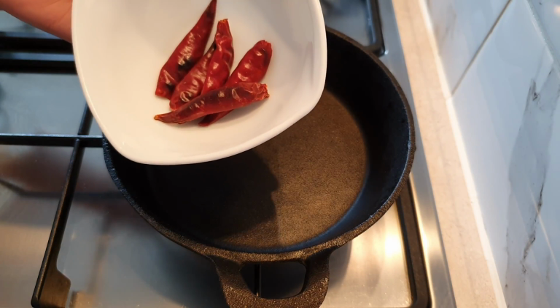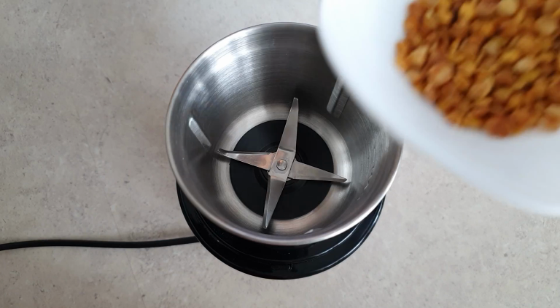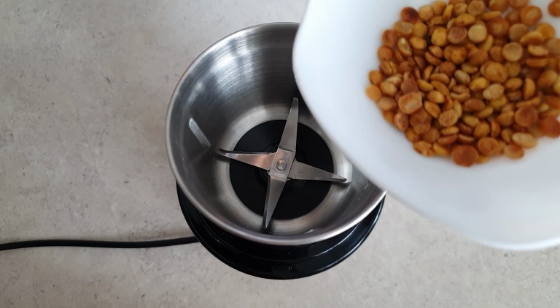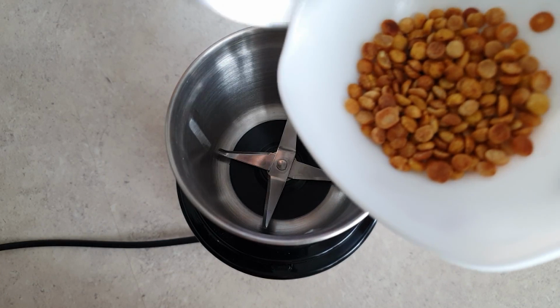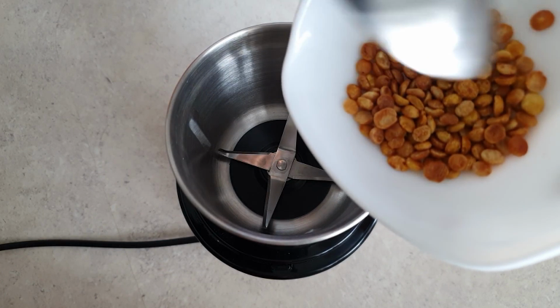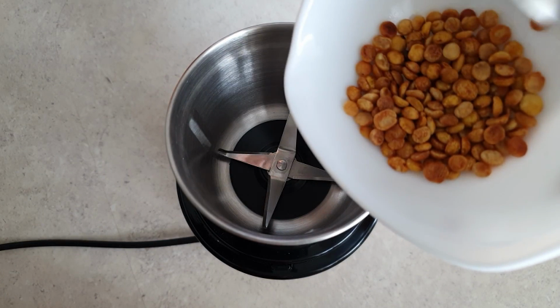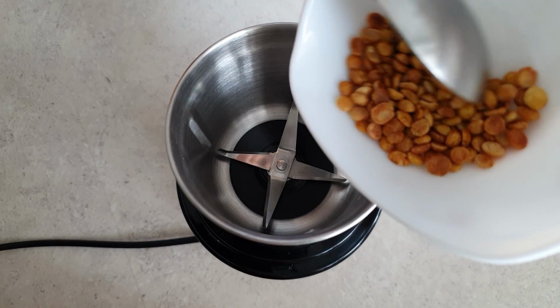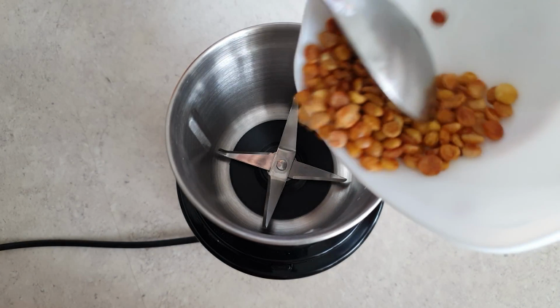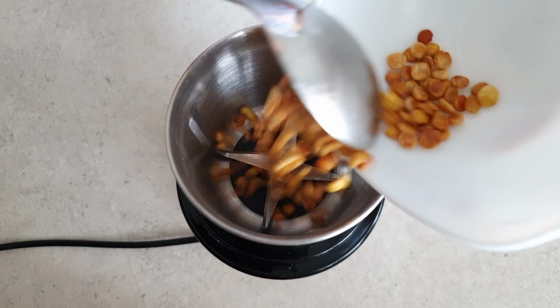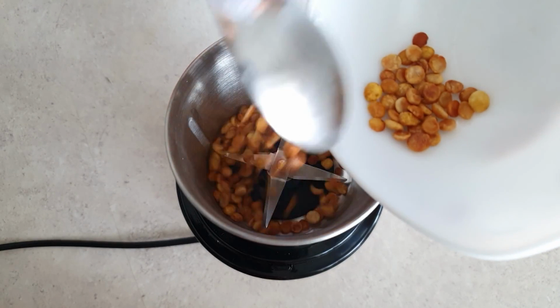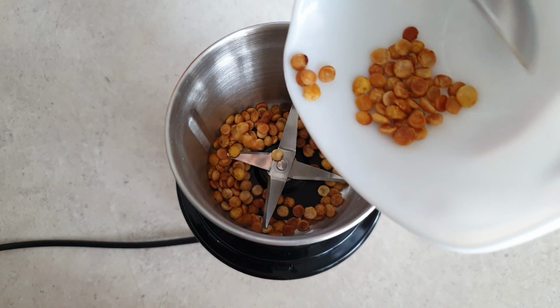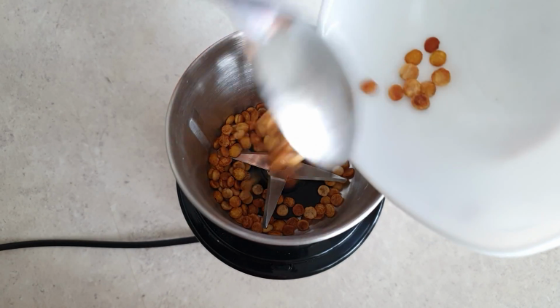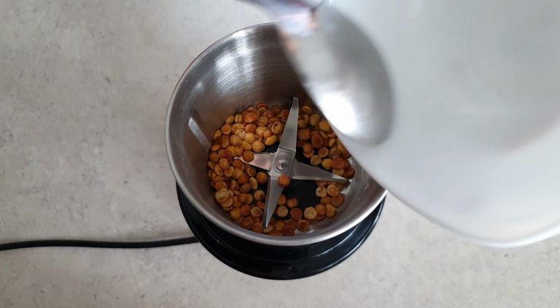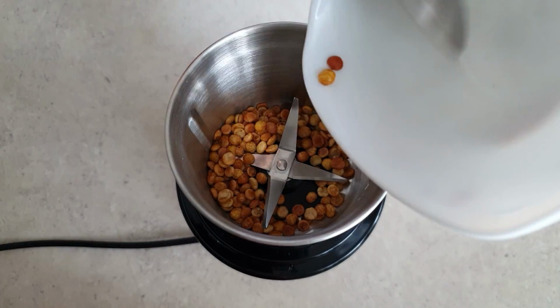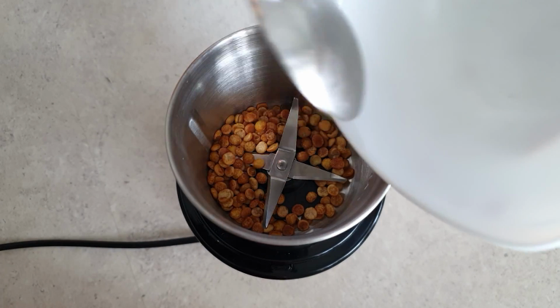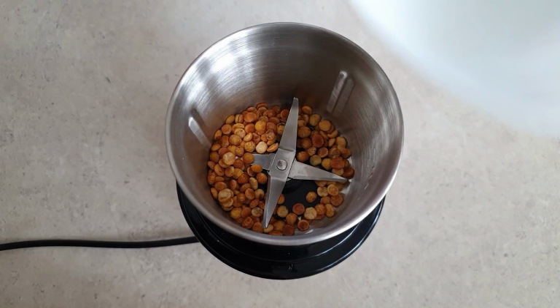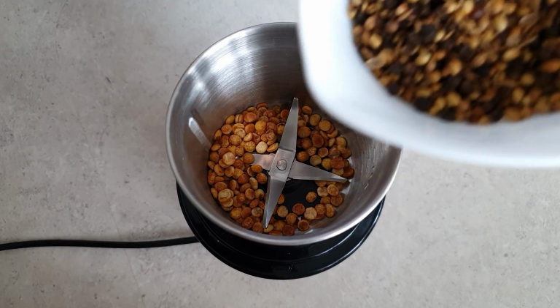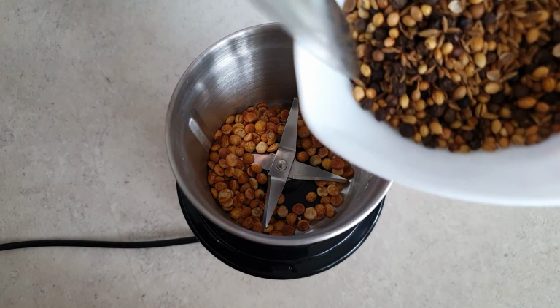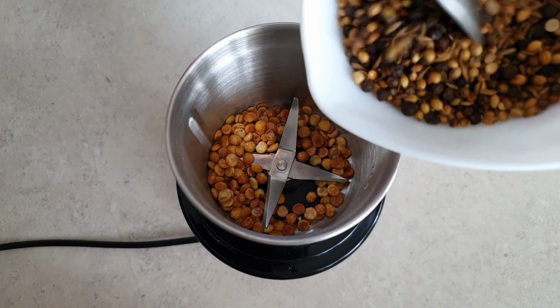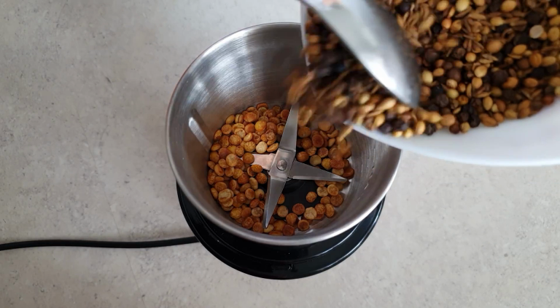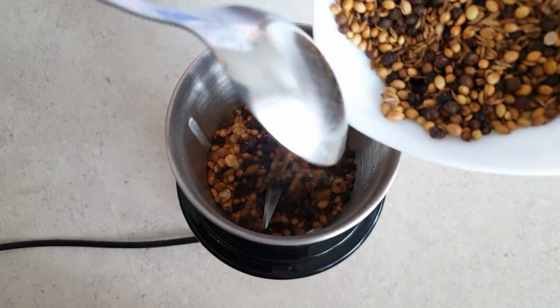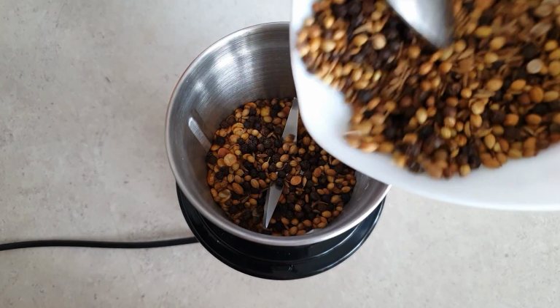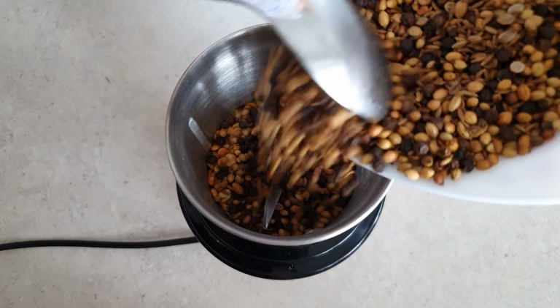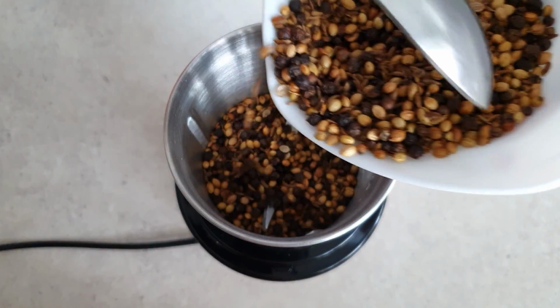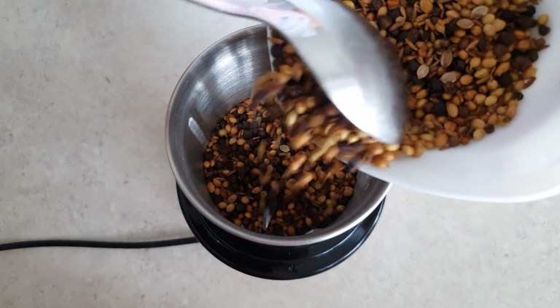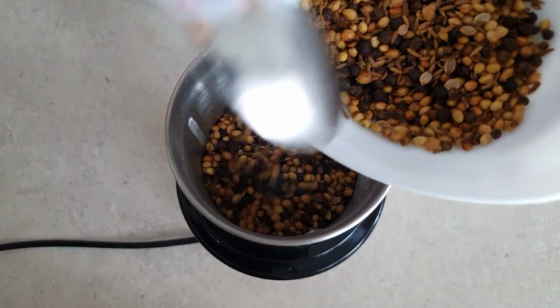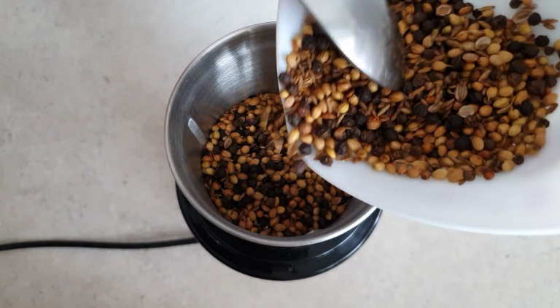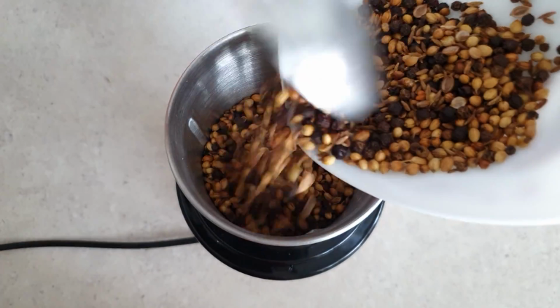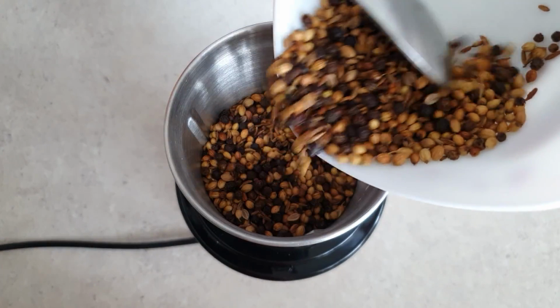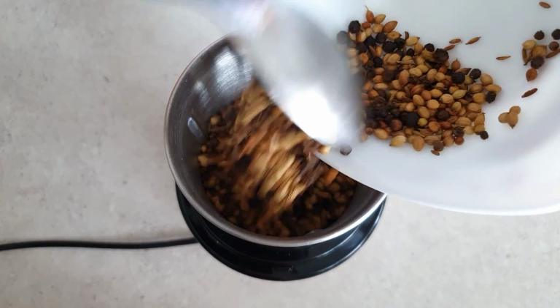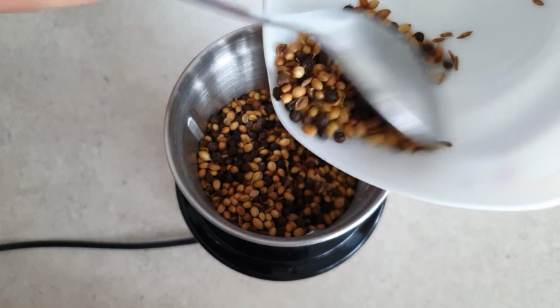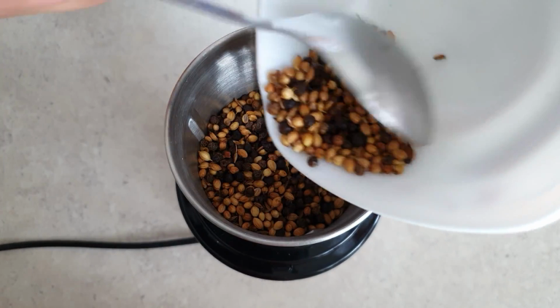Once all these ingredients are roasted, let them cool before you transfer them to a grinding jar and grind them to a fine powder.